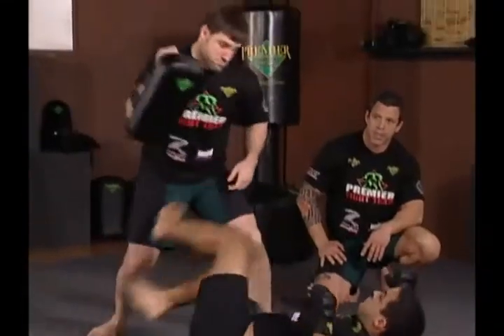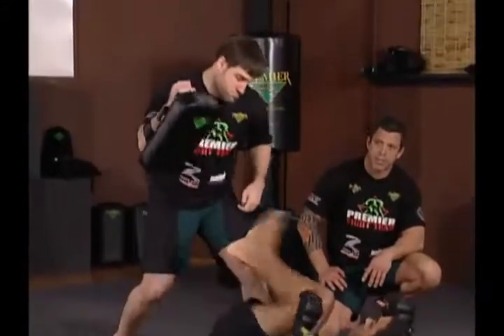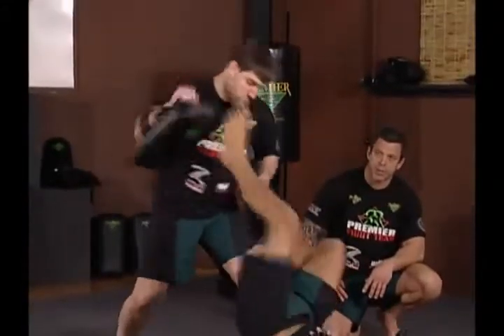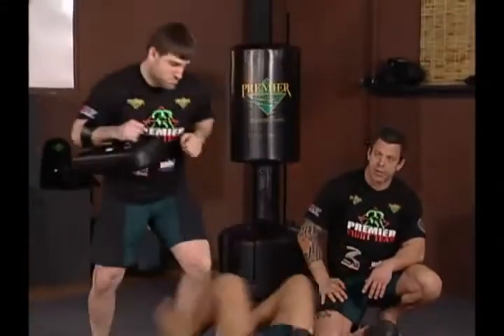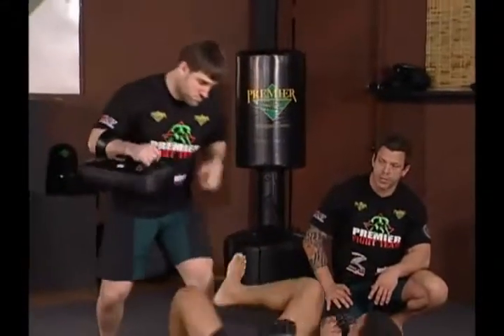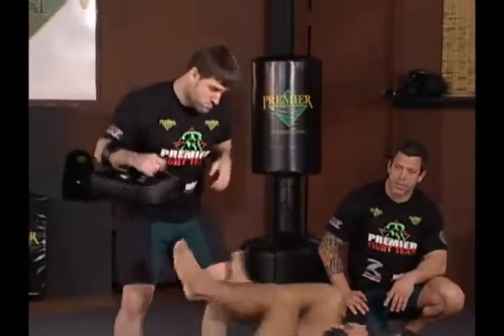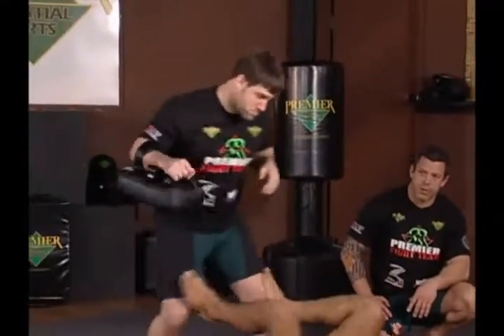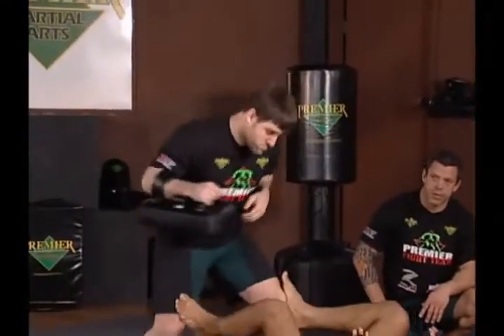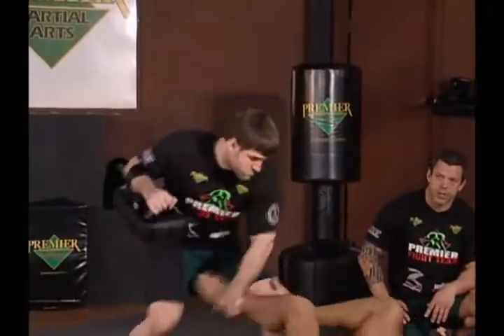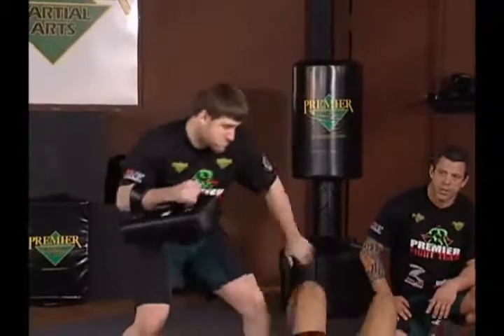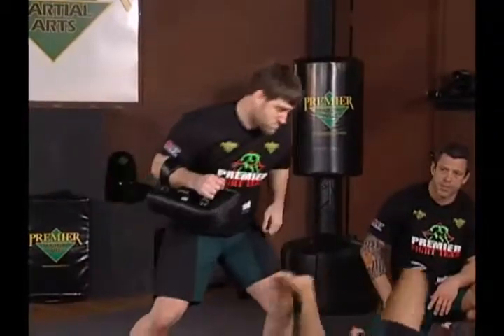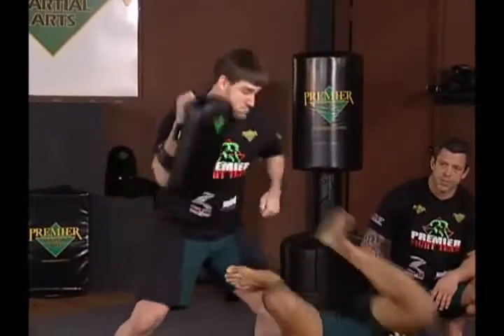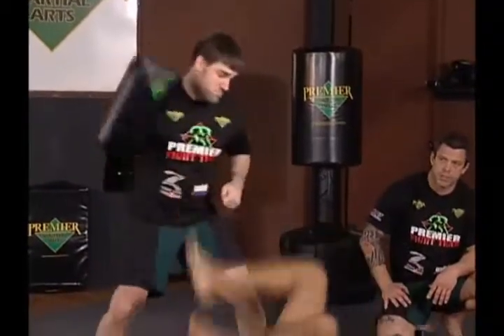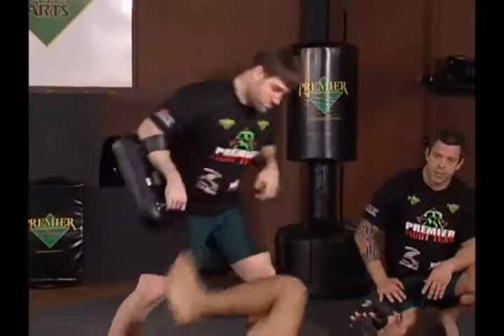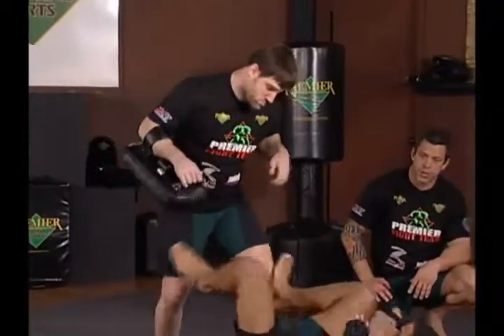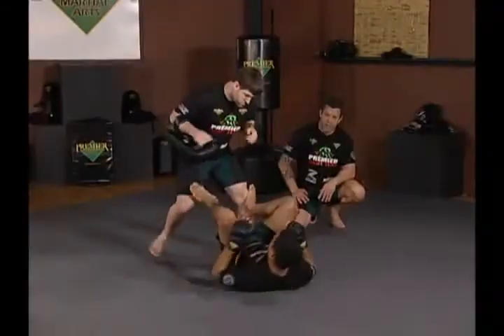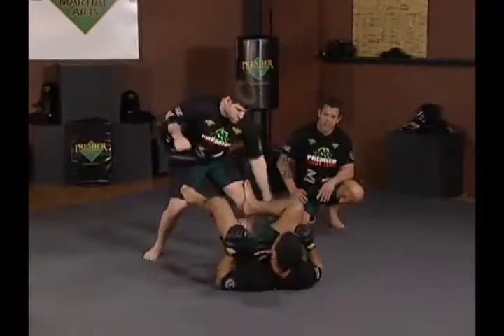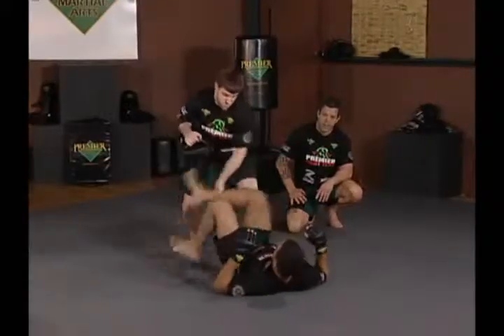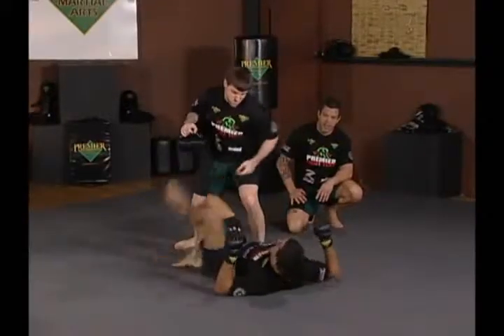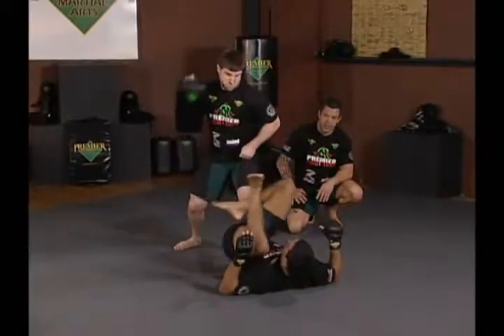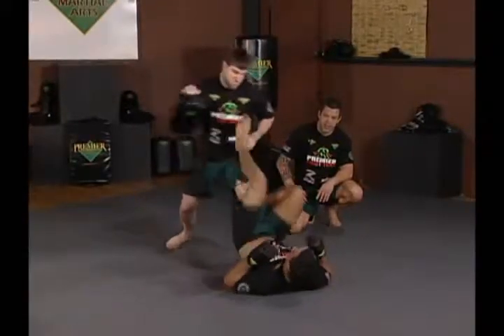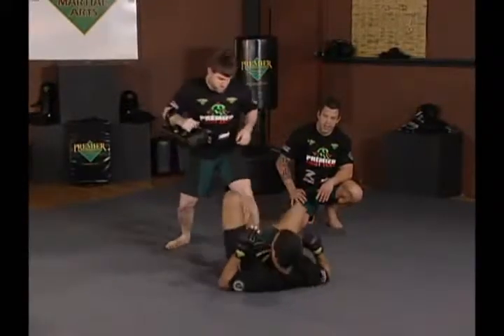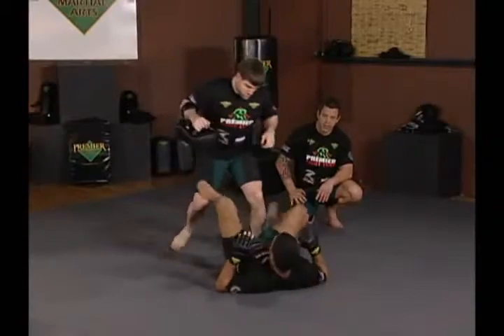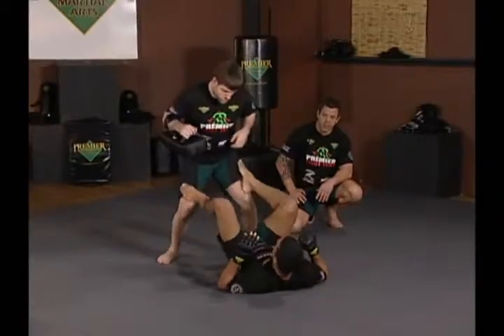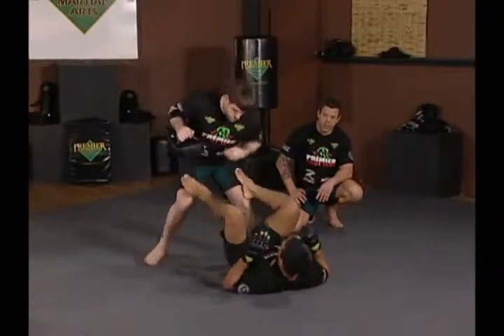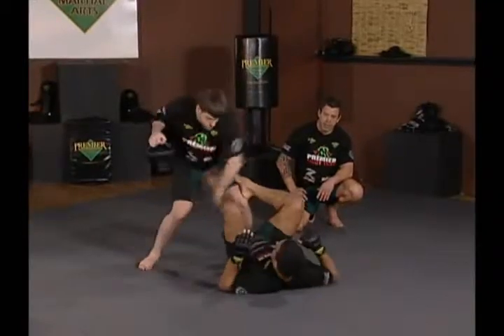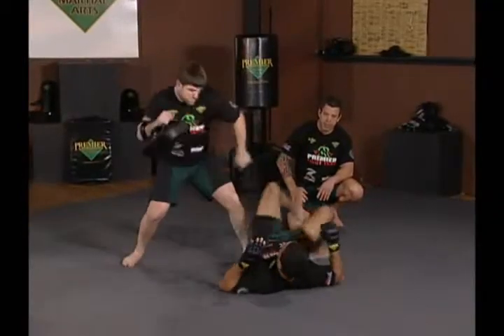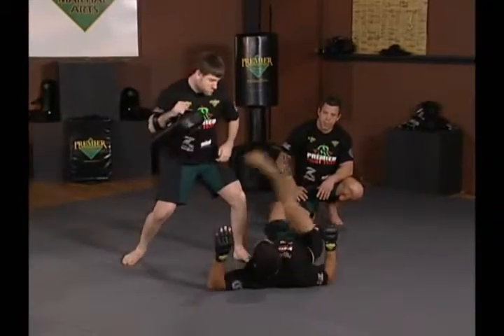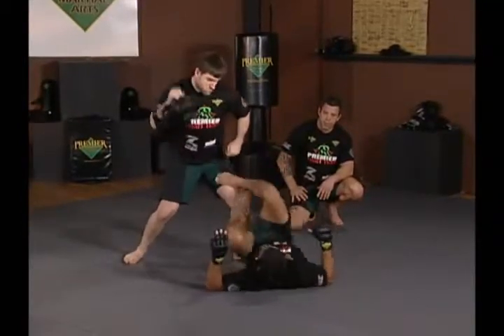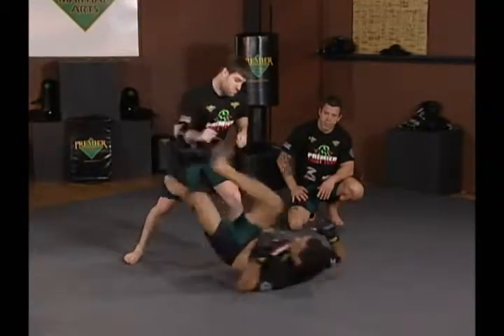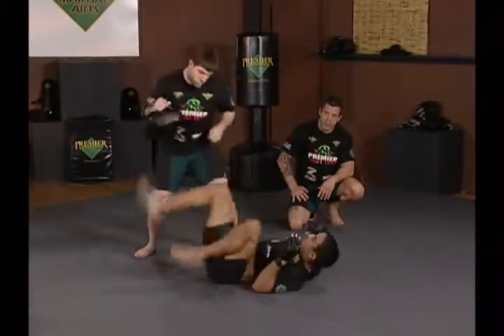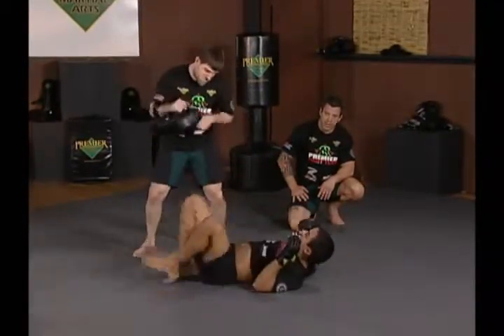Jeff being a good partner, giving his partner a target — just enough resistance so Hop has to work. Notice Hop's hands are not touching the ground and he's using his hips, his abs, and his core to regain guard and up kick.